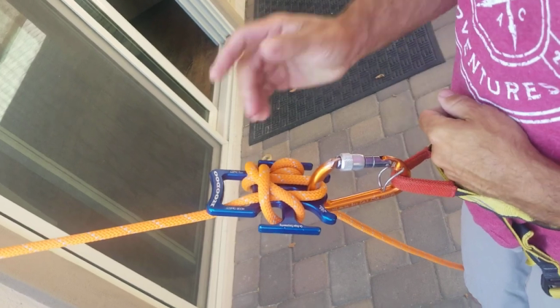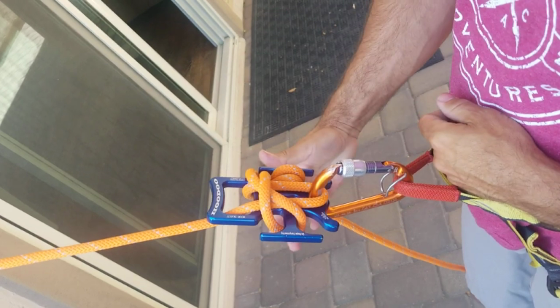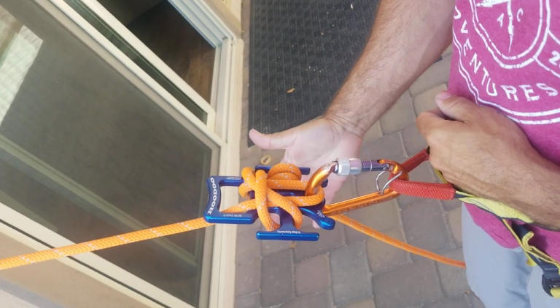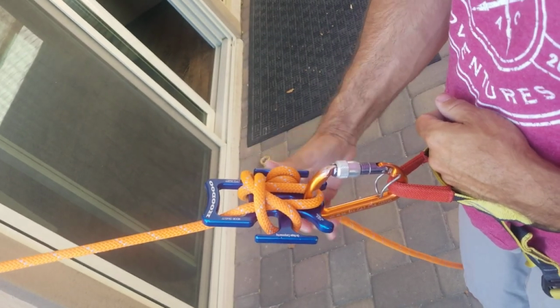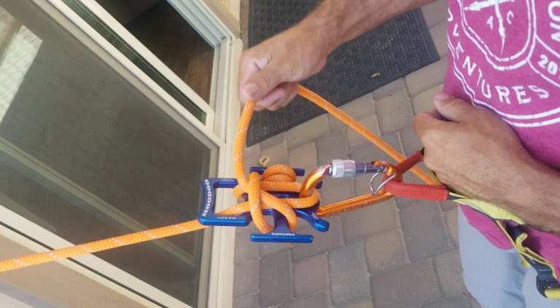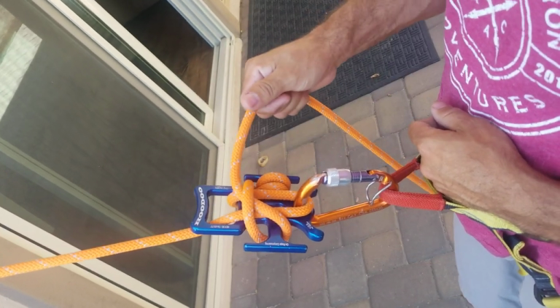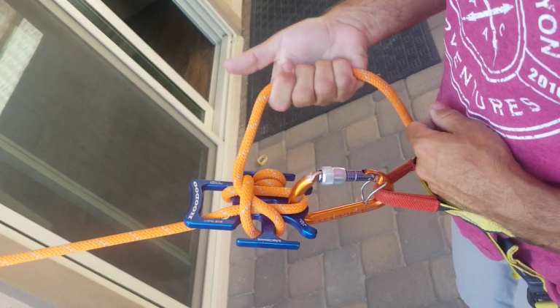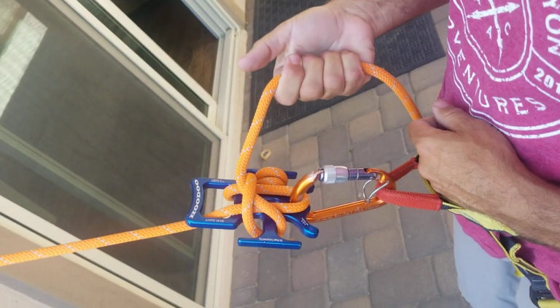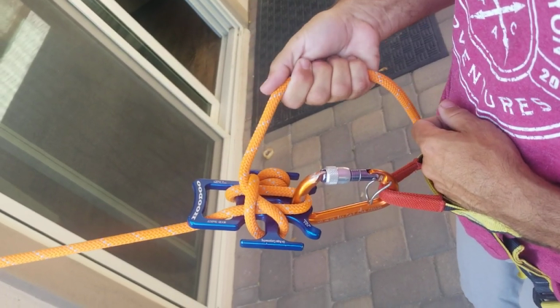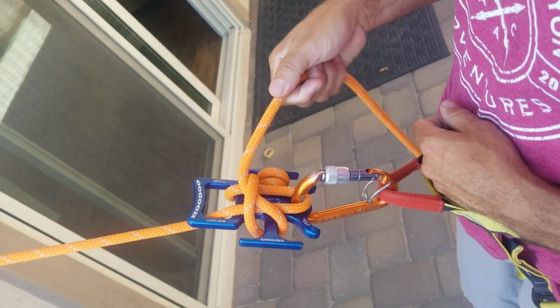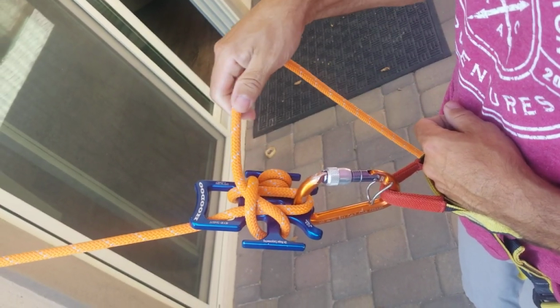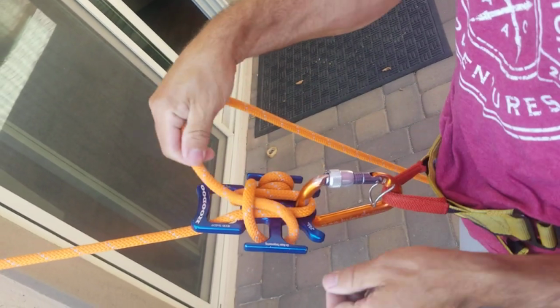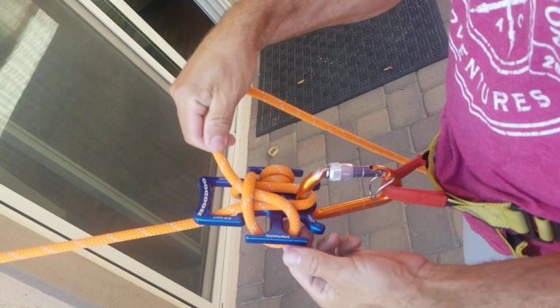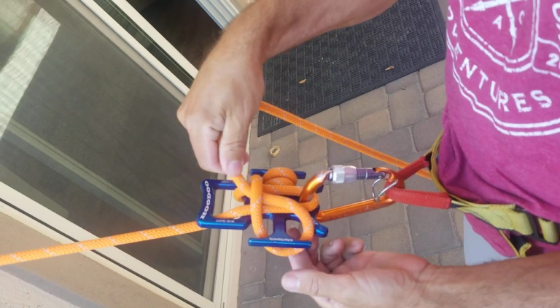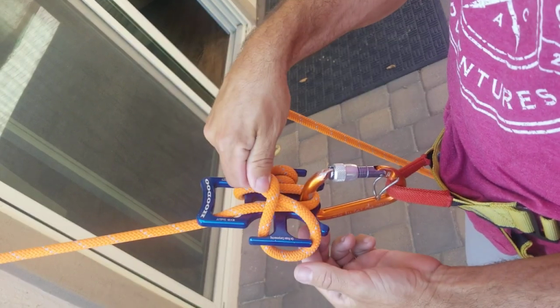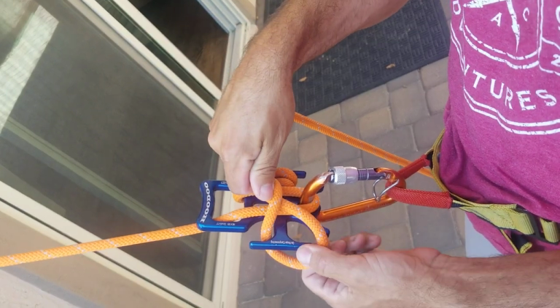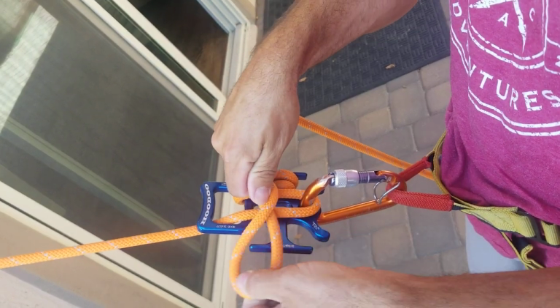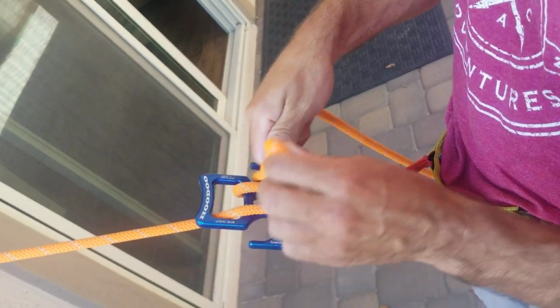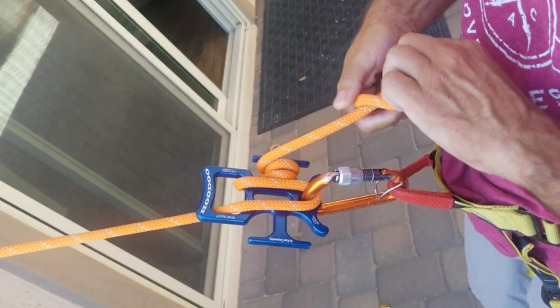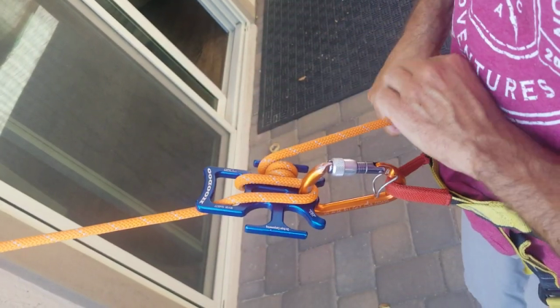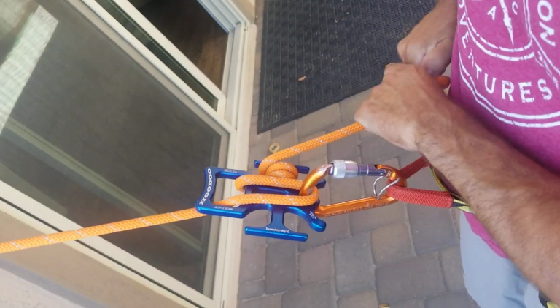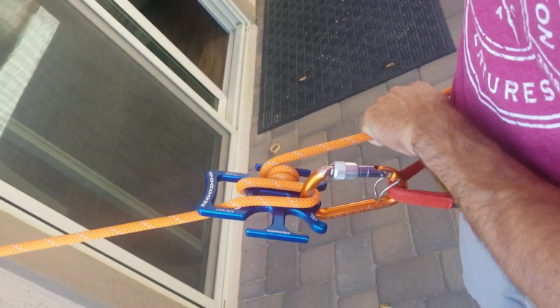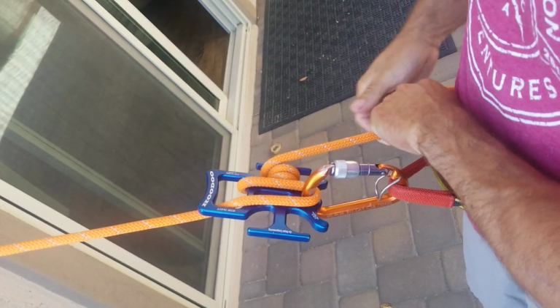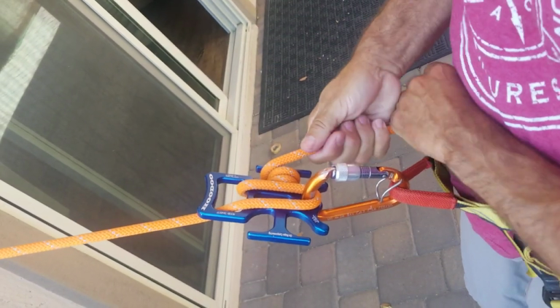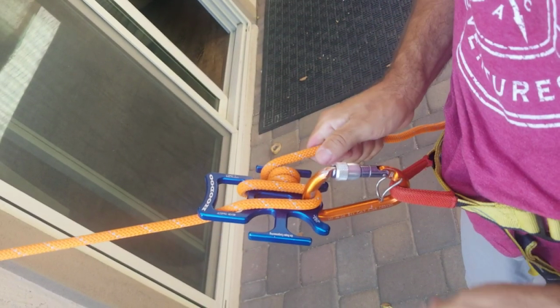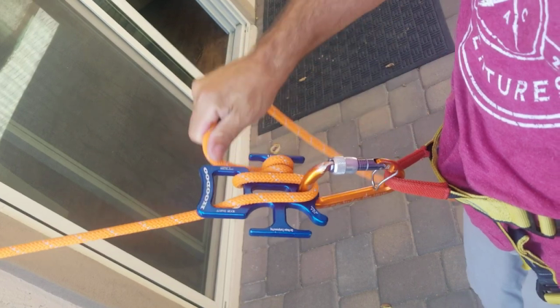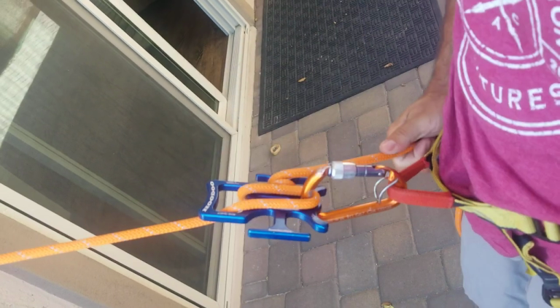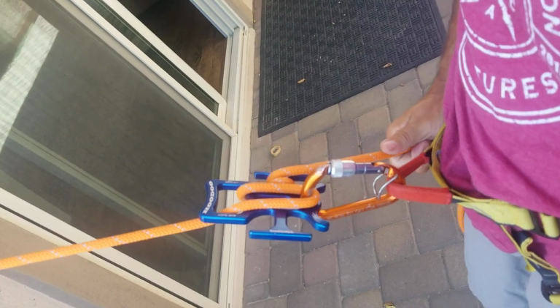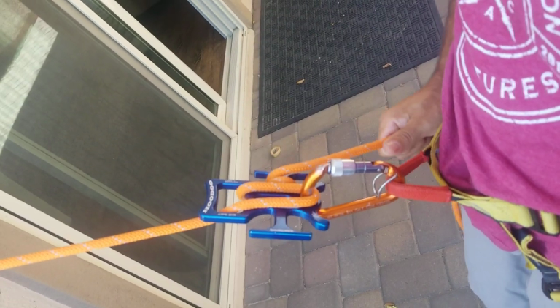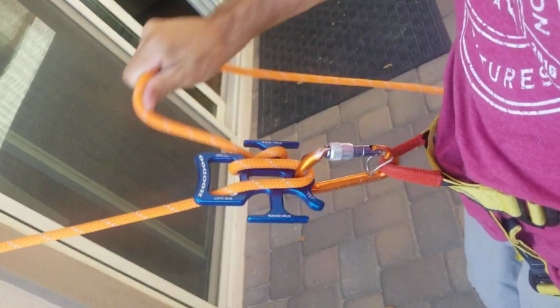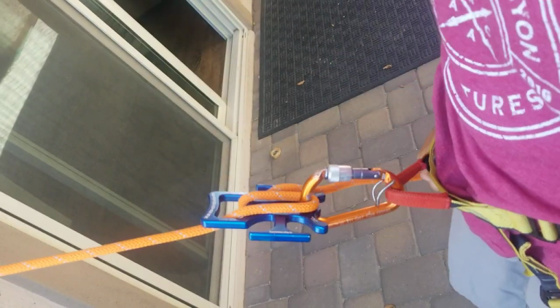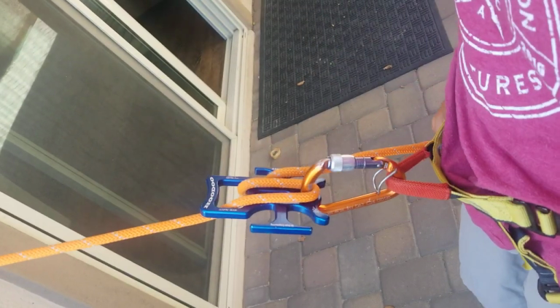To come out of this, pretty simply just grab the brake hand again — always wanting to maintain control — and basically reverse the procedure. Come off that cleat, back down, and from here you can readjust your friction to what you want.